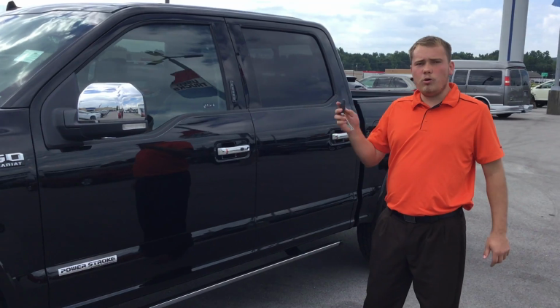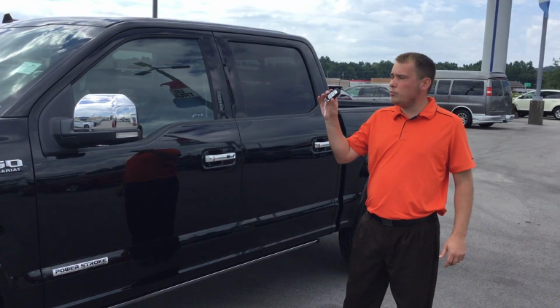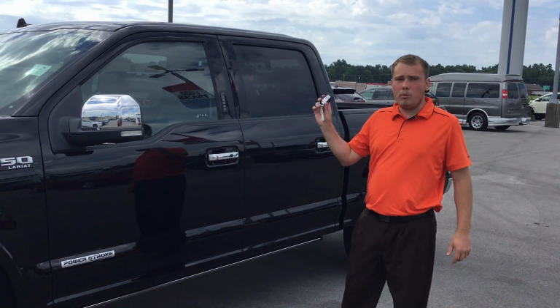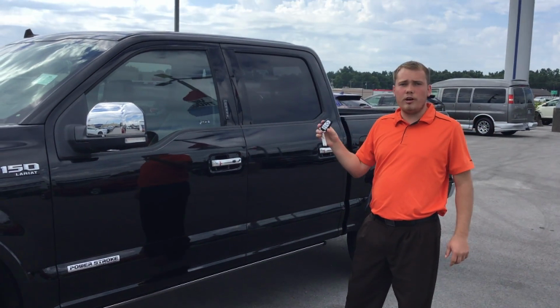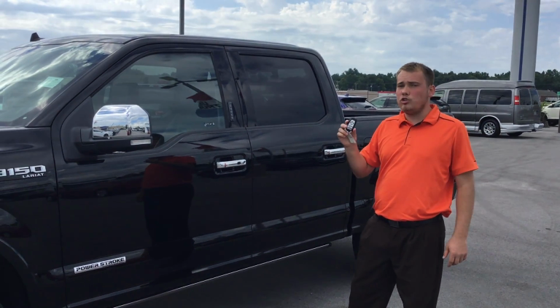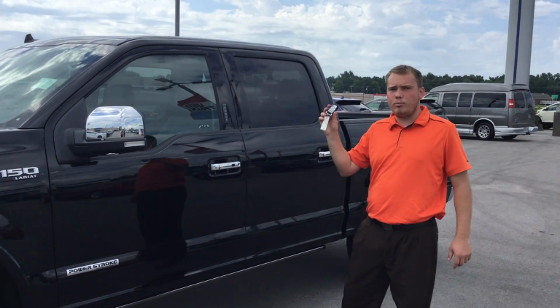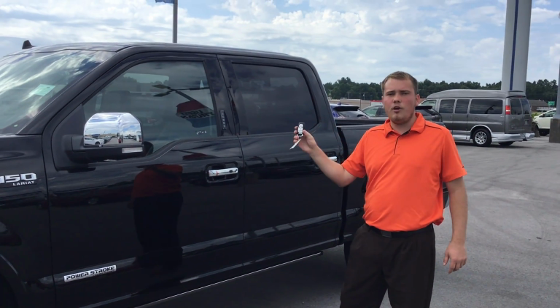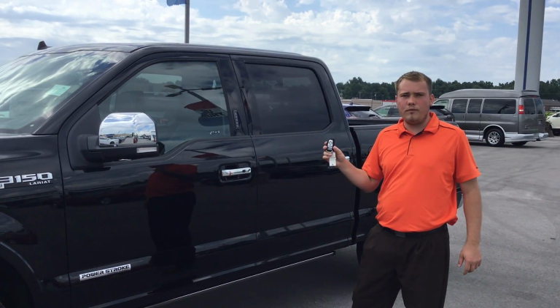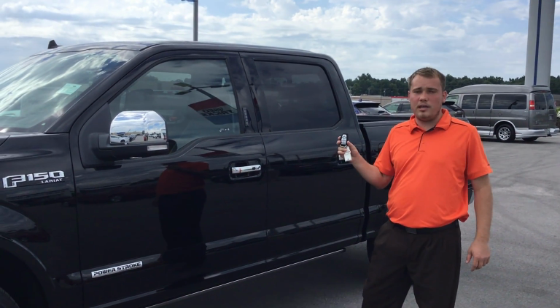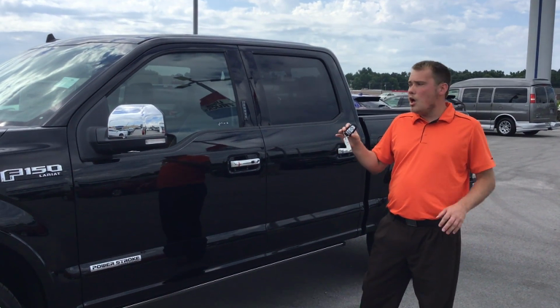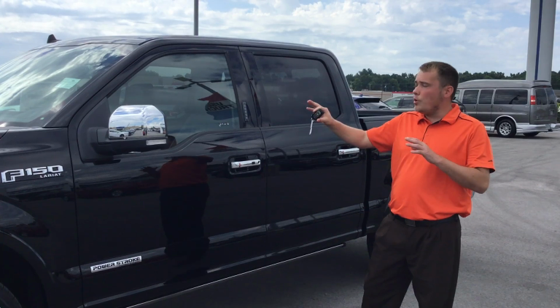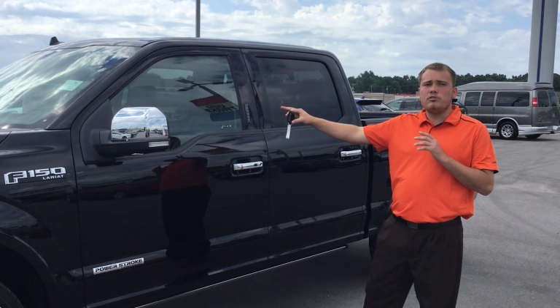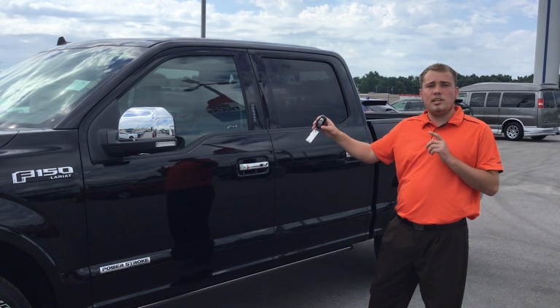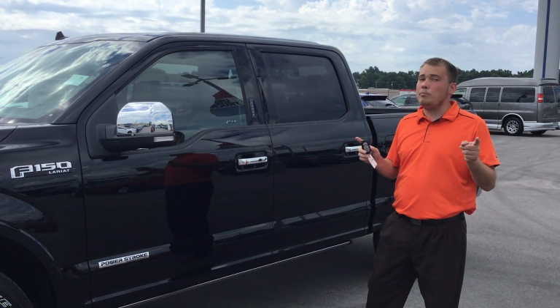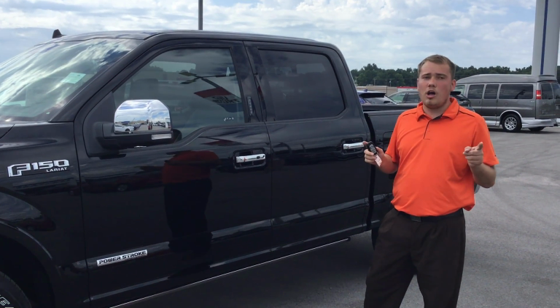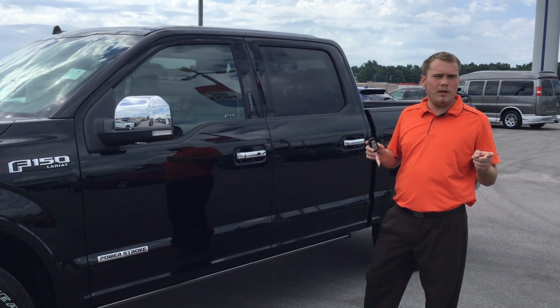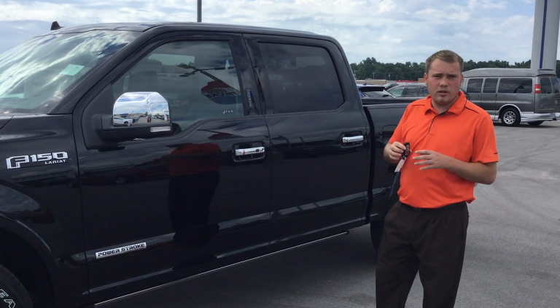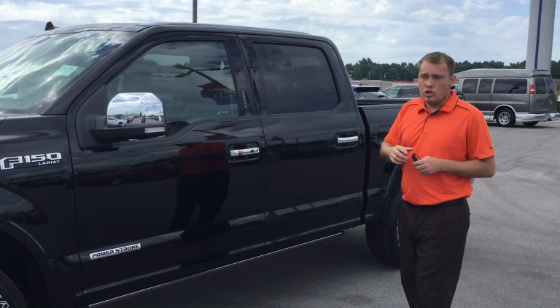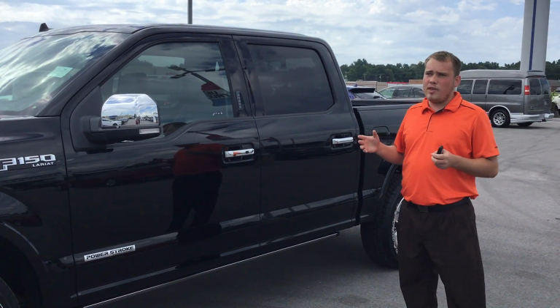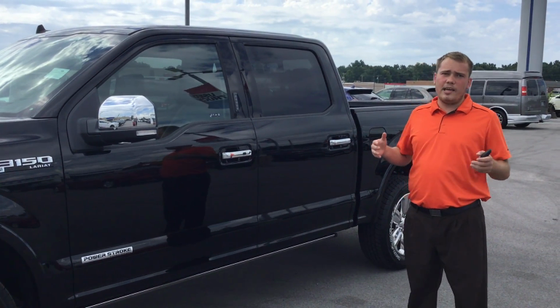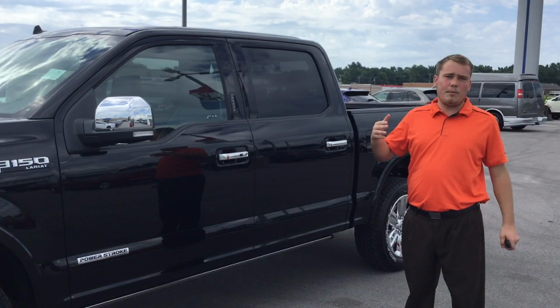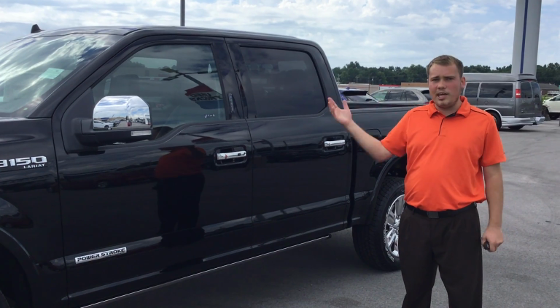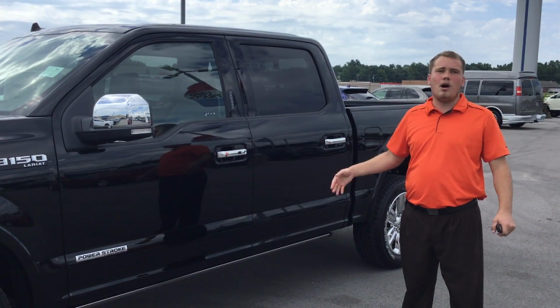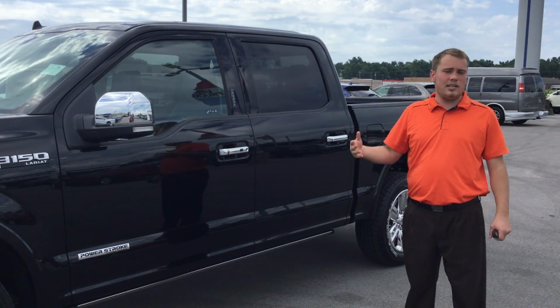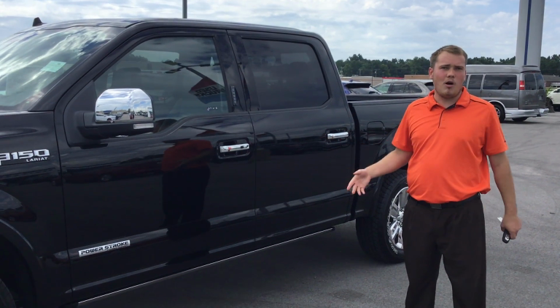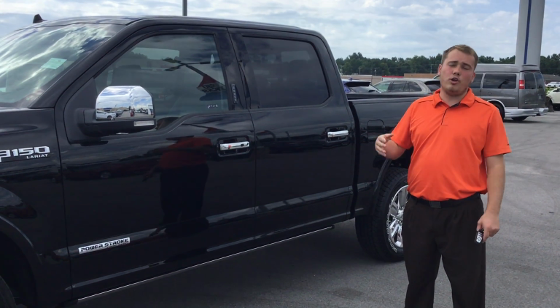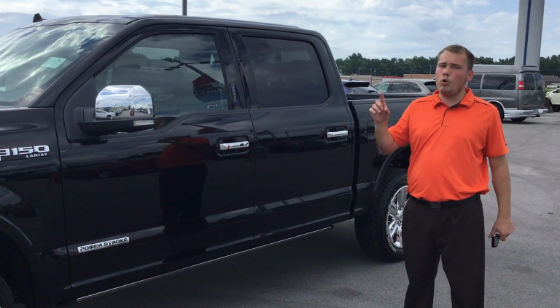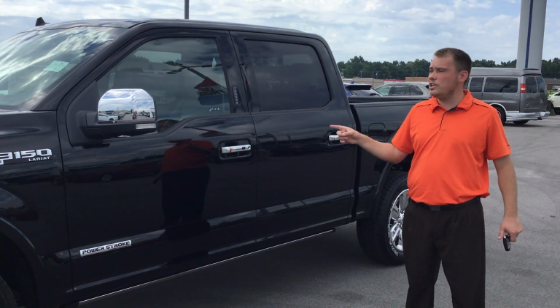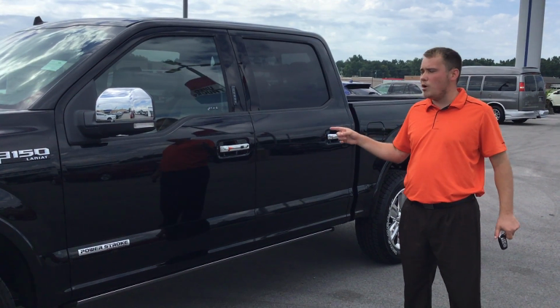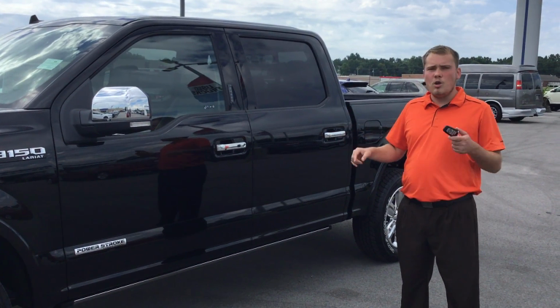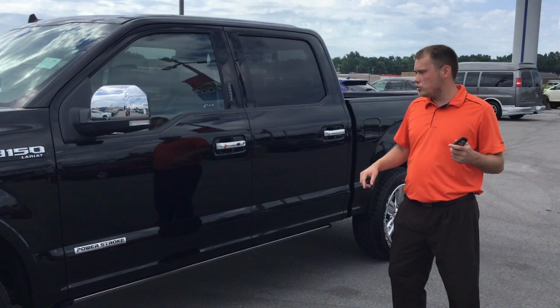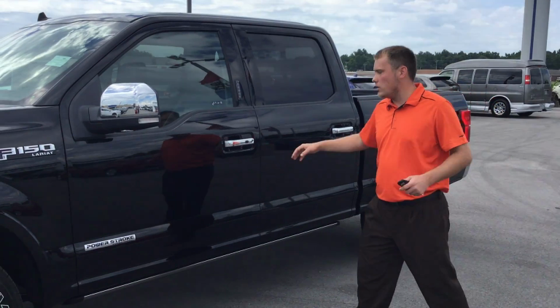Also equipped with remote start — it's going to start it from up to 325 feet. On the infotainment system, which I'll touch on a little bit later, you can set up whether you want the heat to come on, the AC to come on, or your heated or cooled seats to come on whenever you start the vehicle.